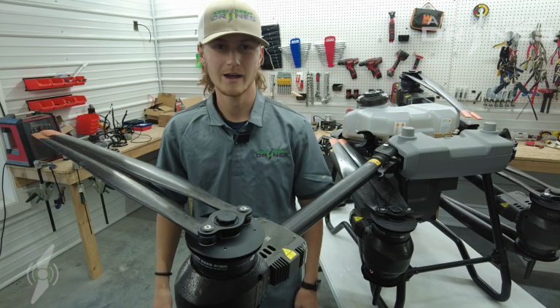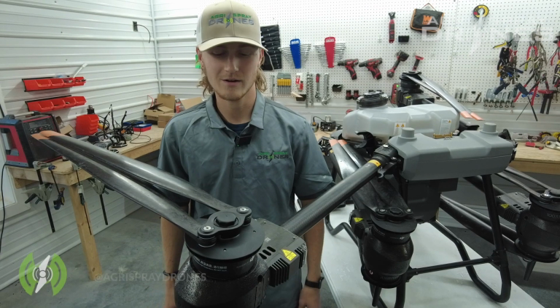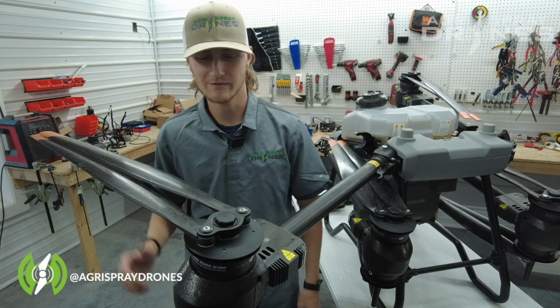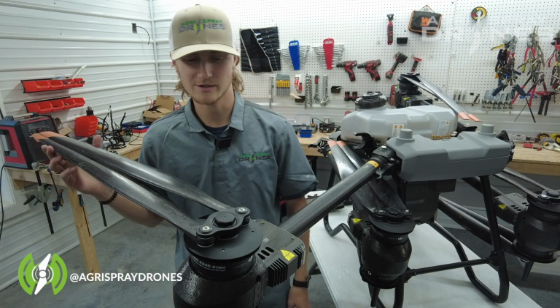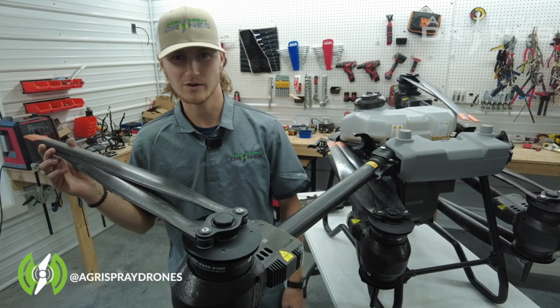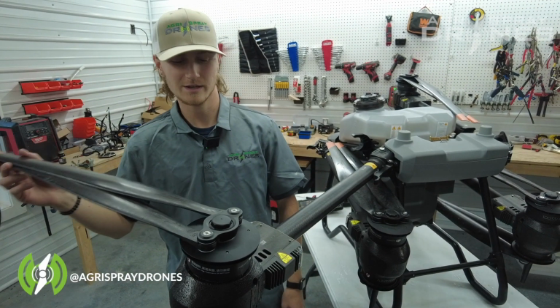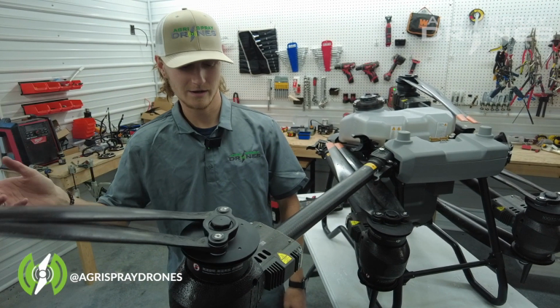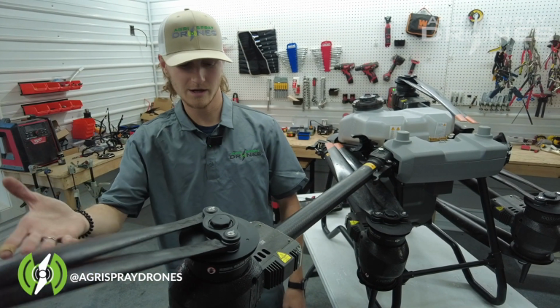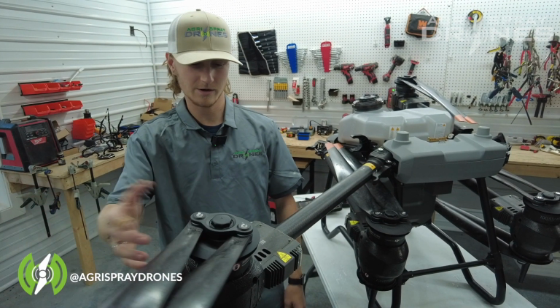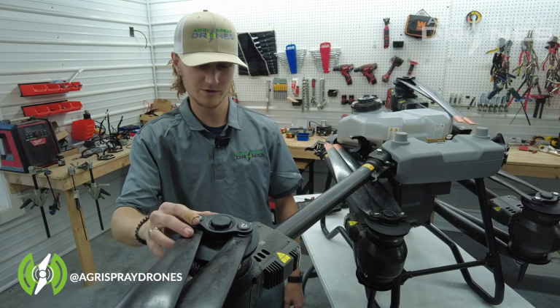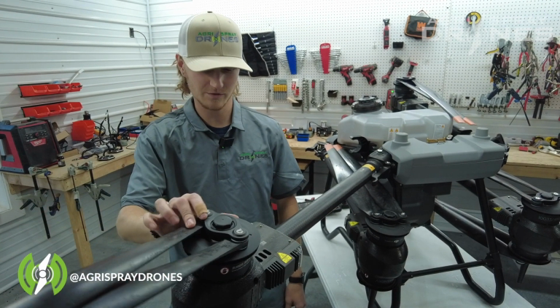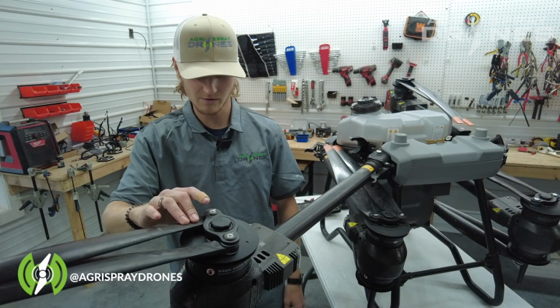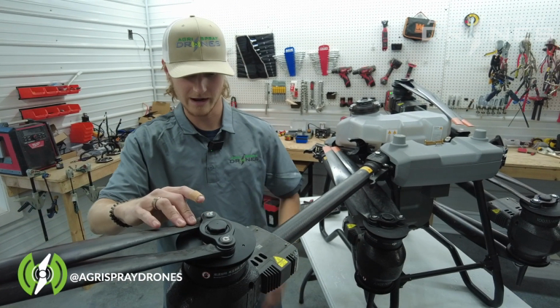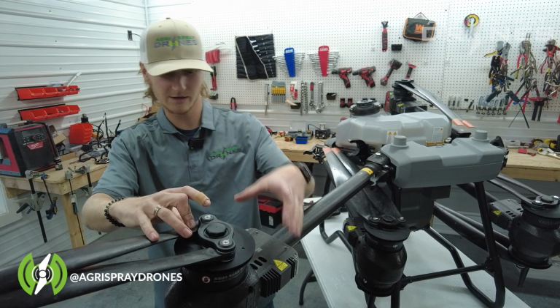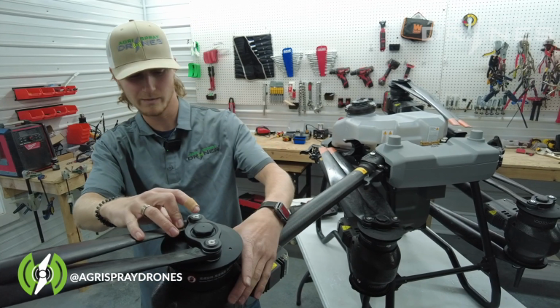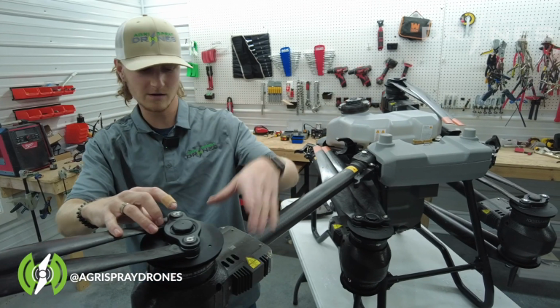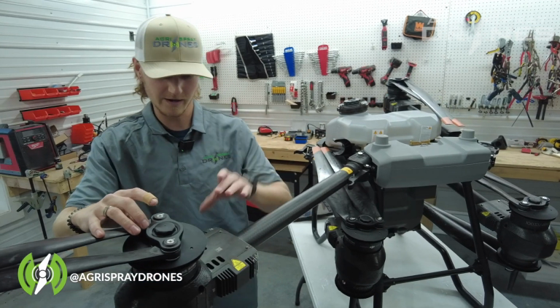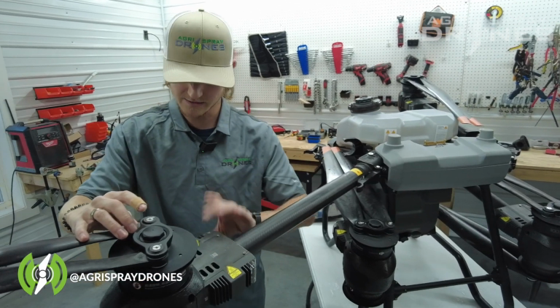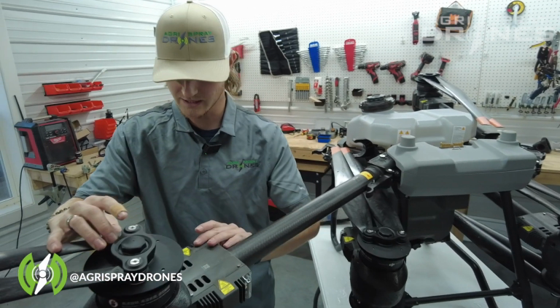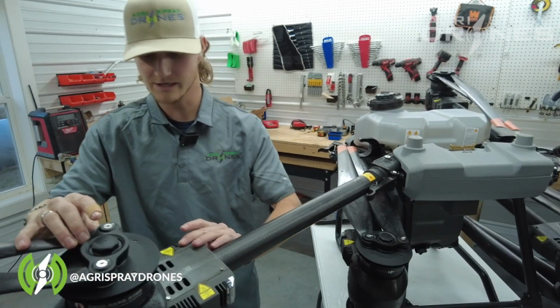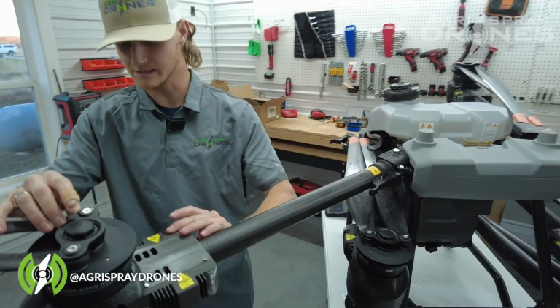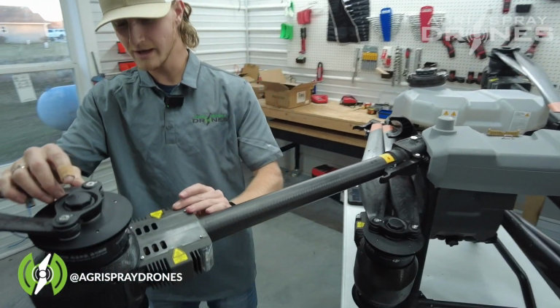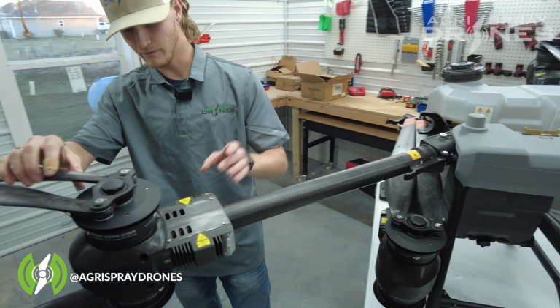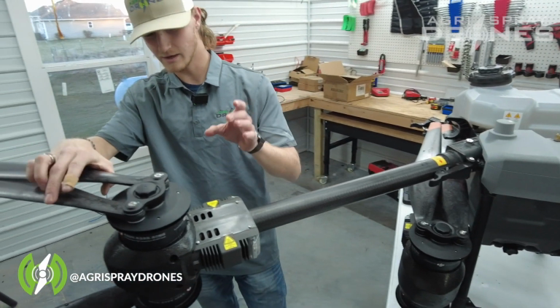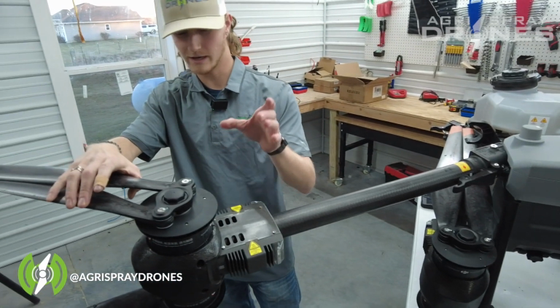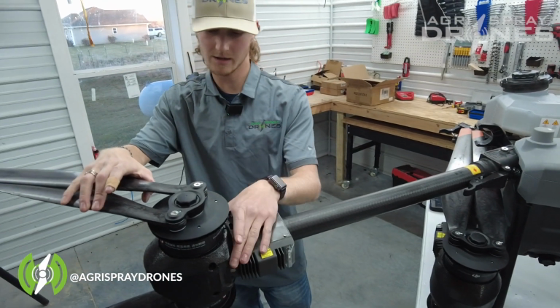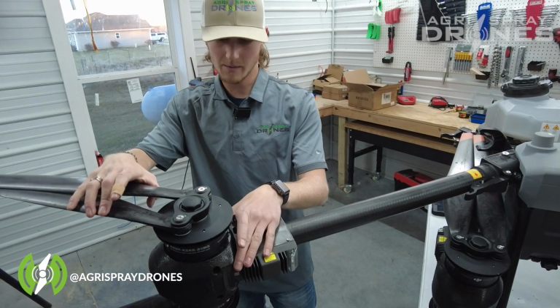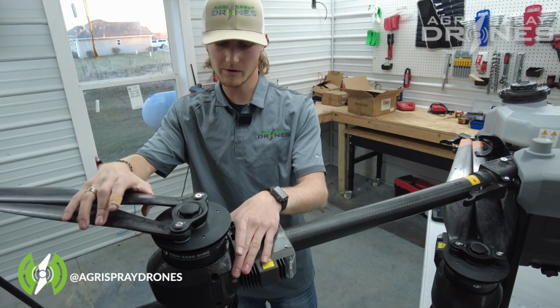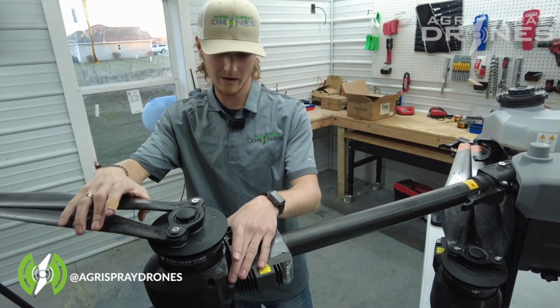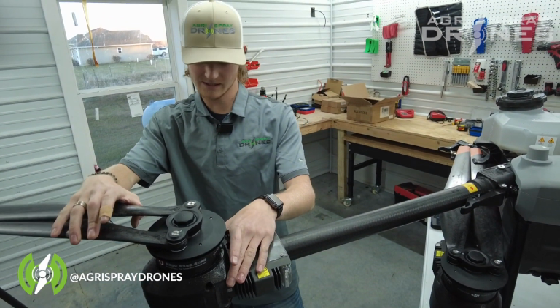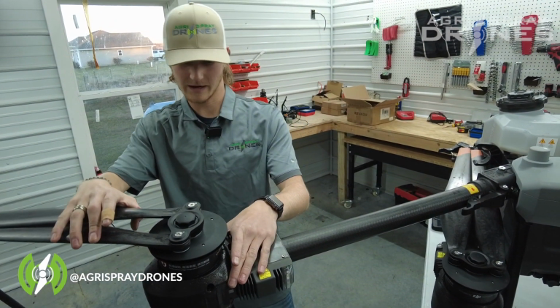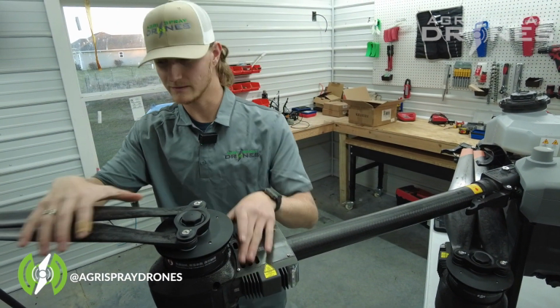Hey y'all, it's Lane from Agrispray Drones and today we're going to do a demonstrational video on how to take your motor pads off and disconnect your ESCs. We're going to take a look at the motor mount itself and how it mounts.